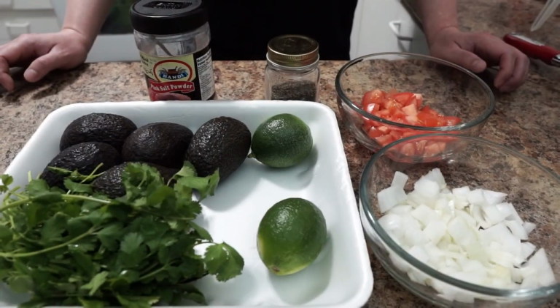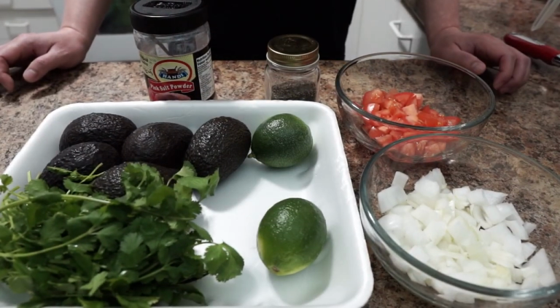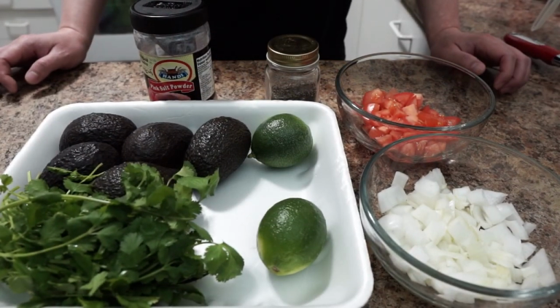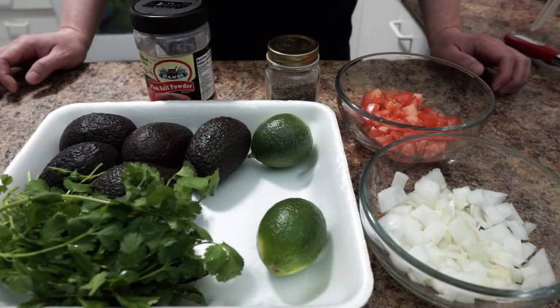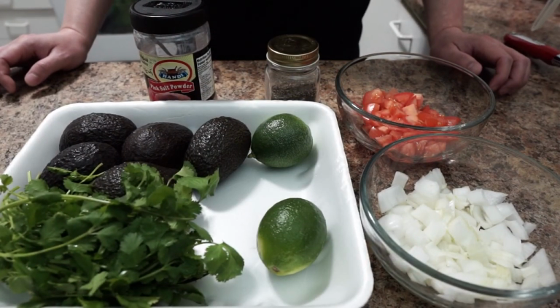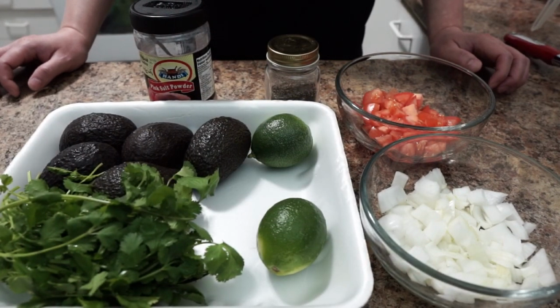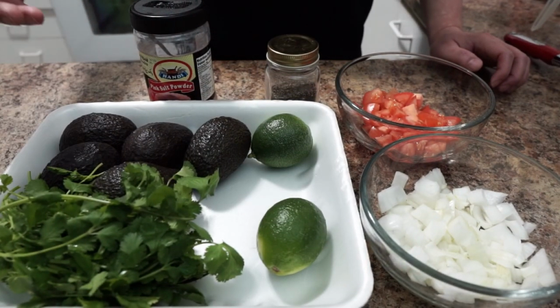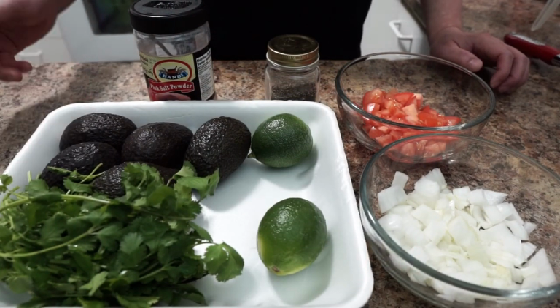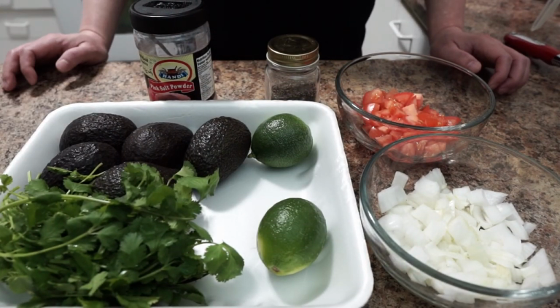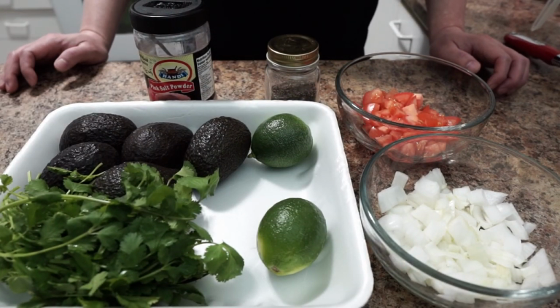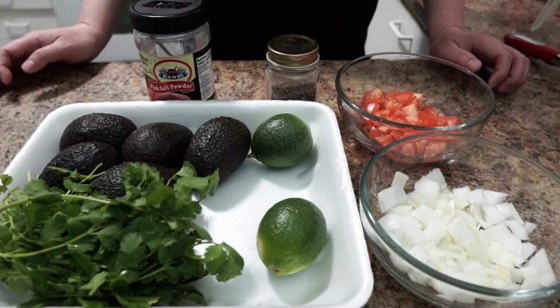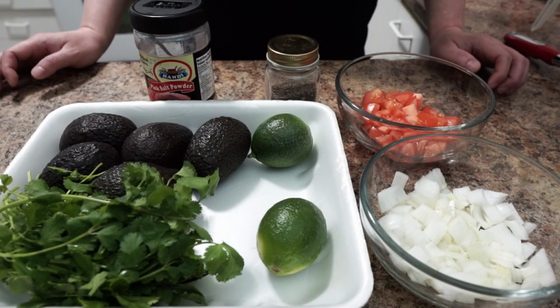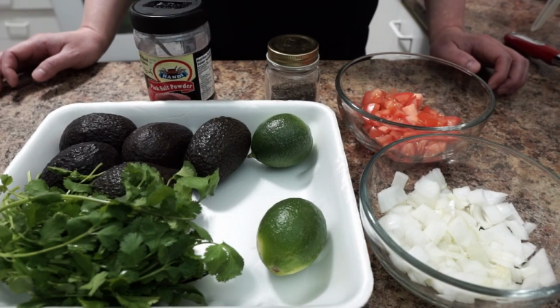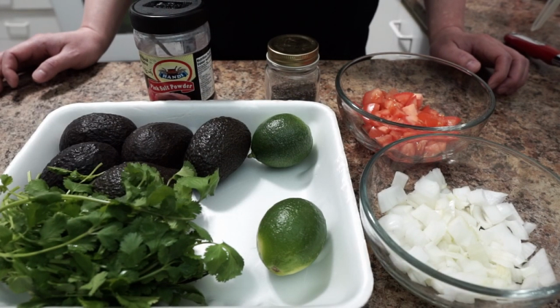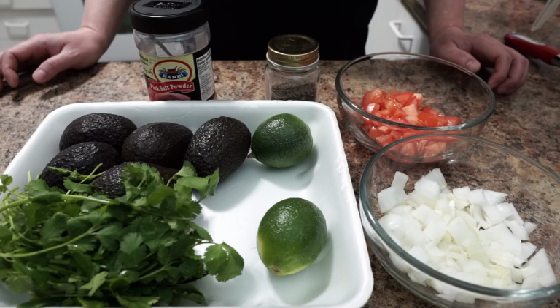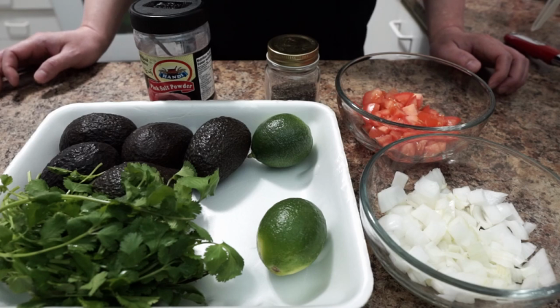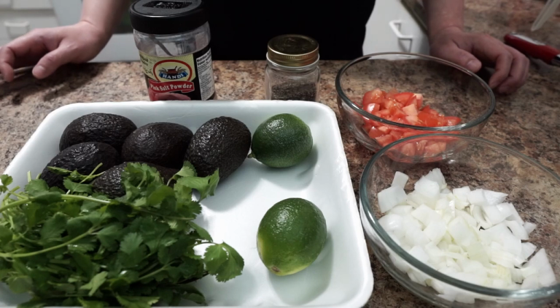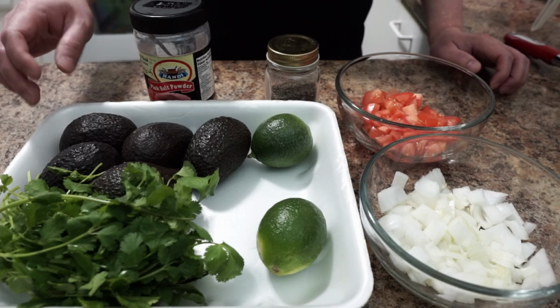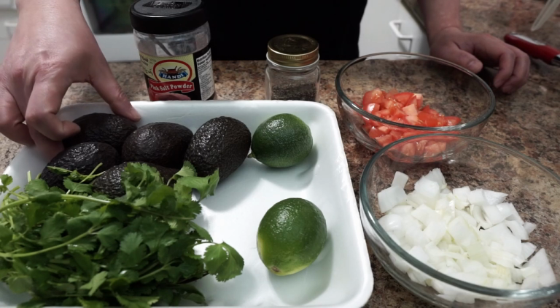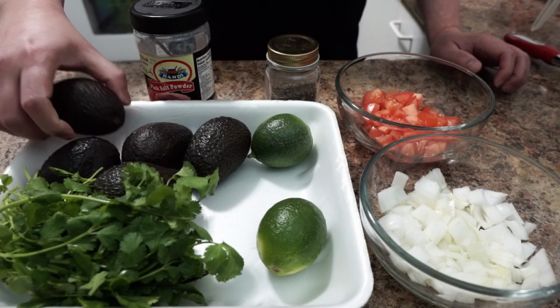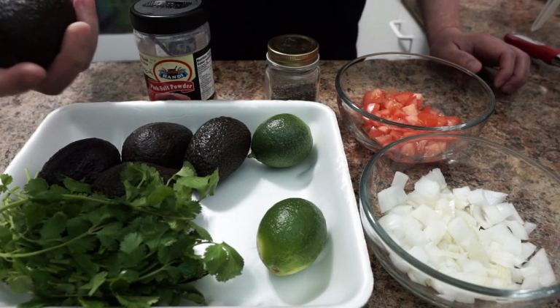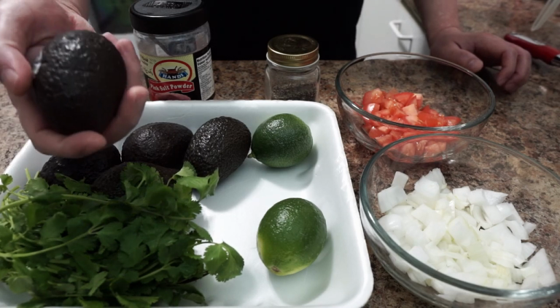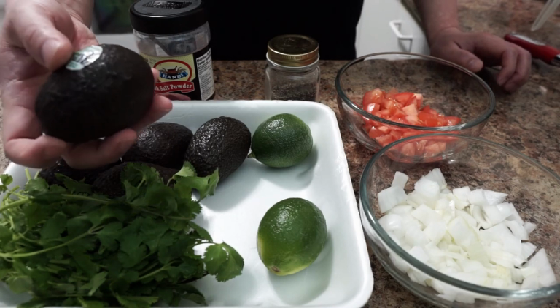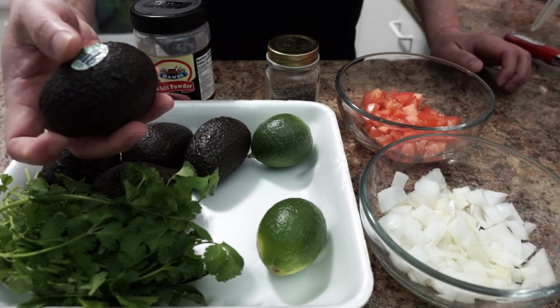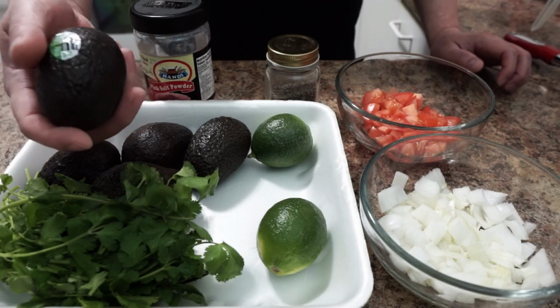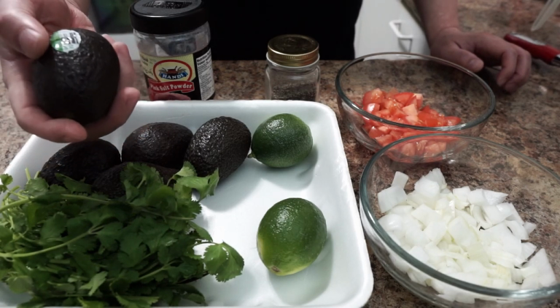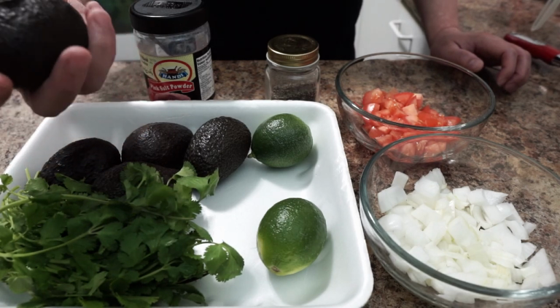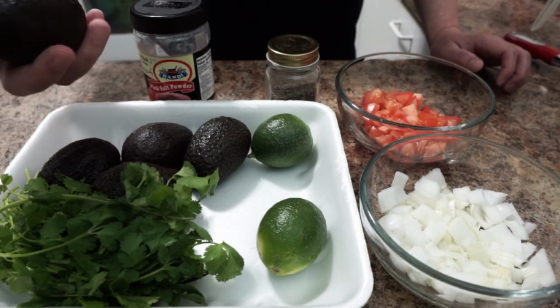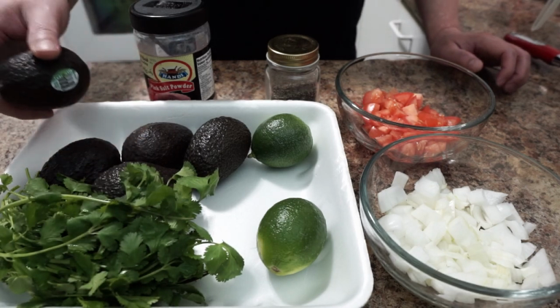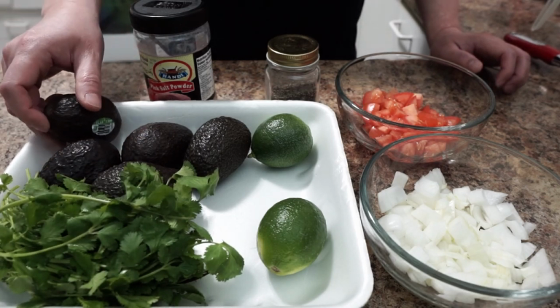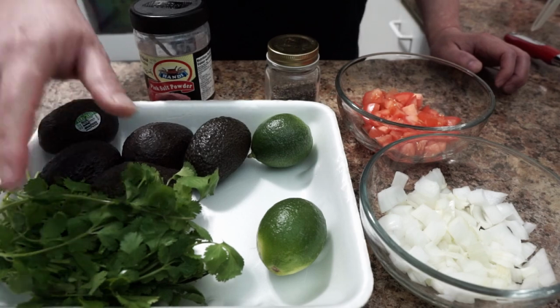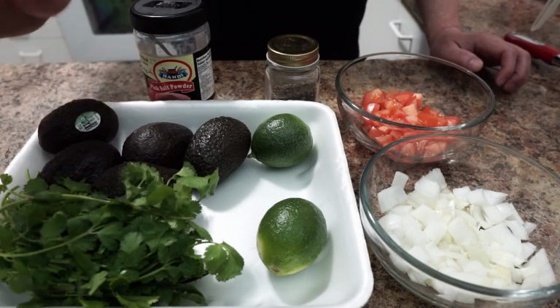For ingredients we have five small avocados — about this small. If you have a big one you can use three. Cilantro,